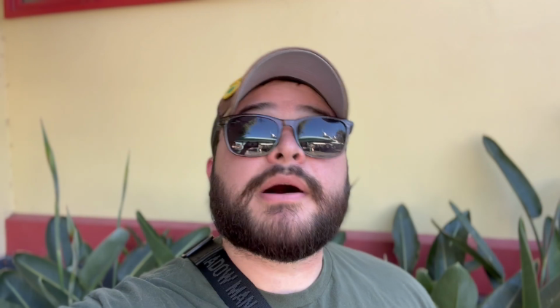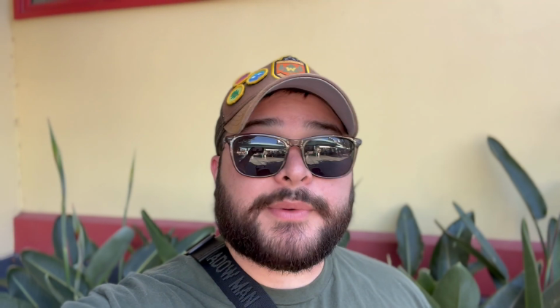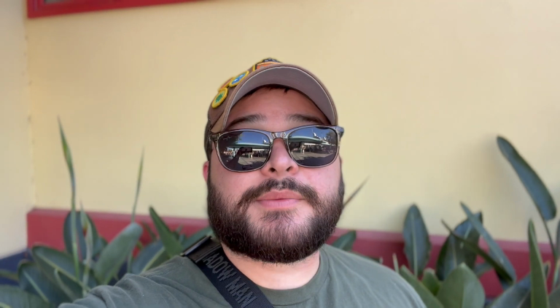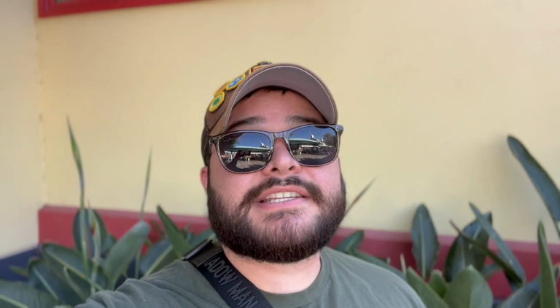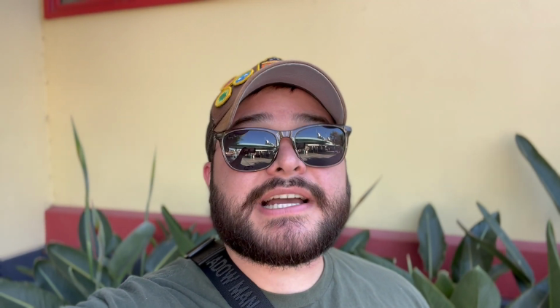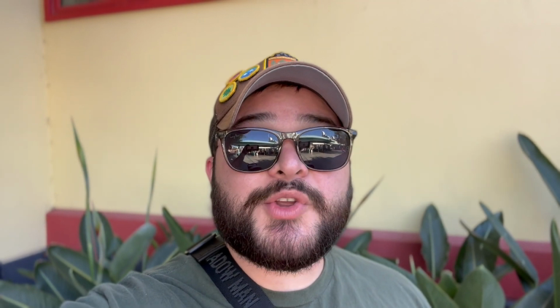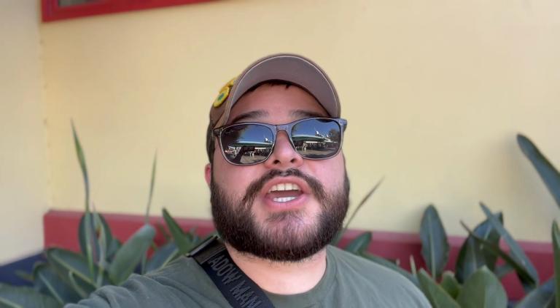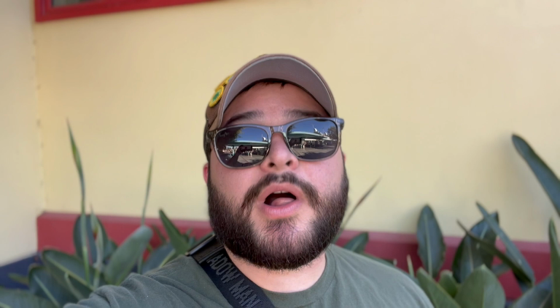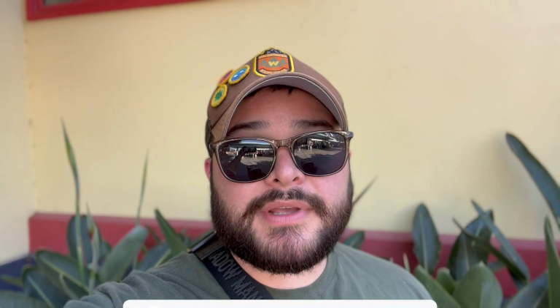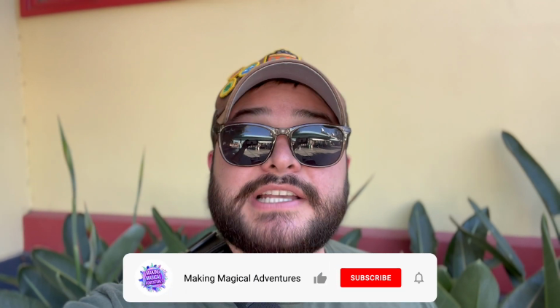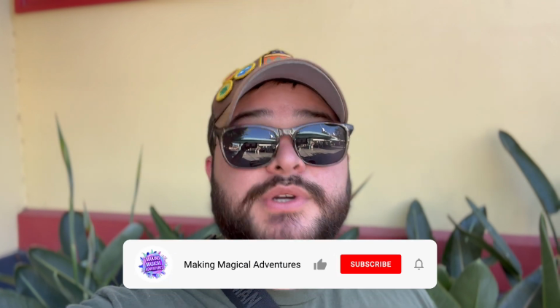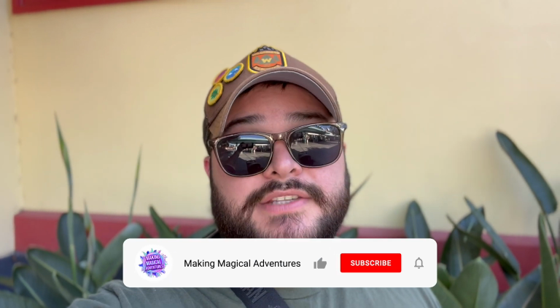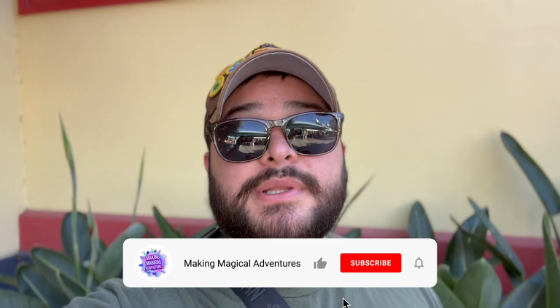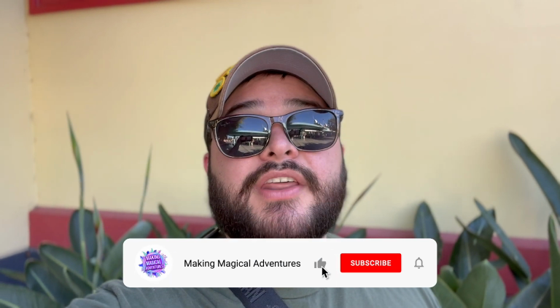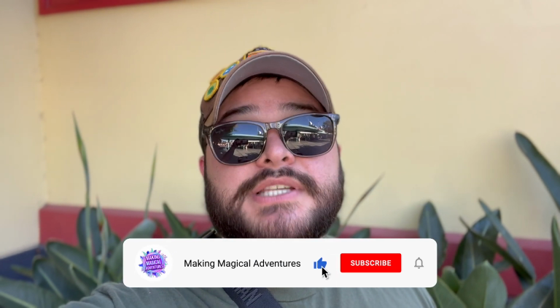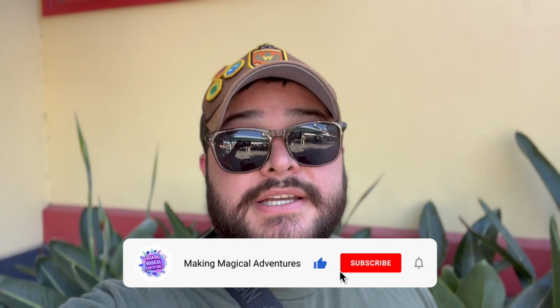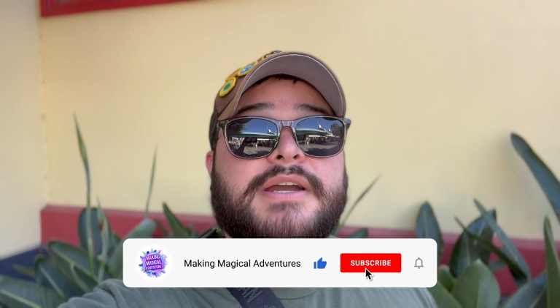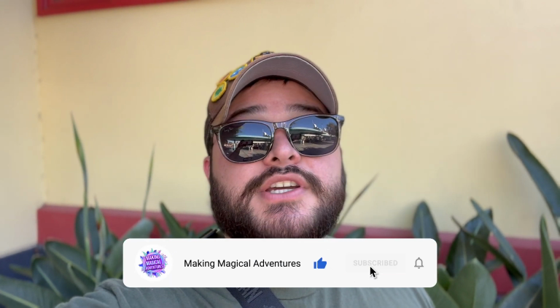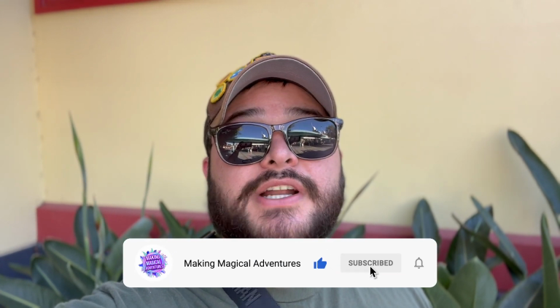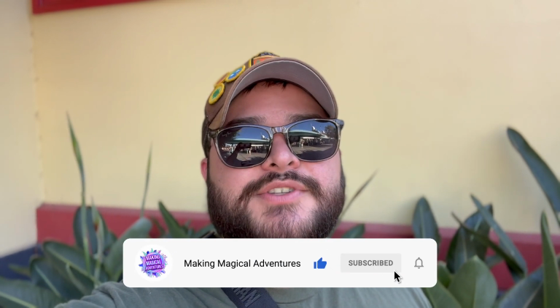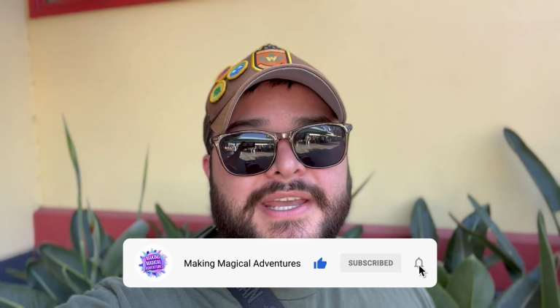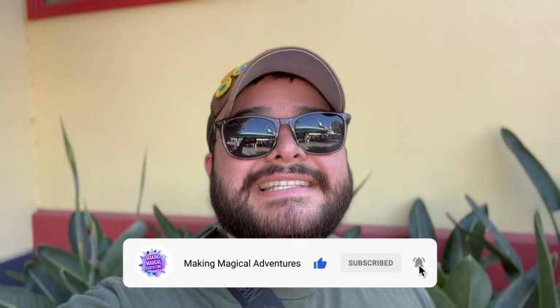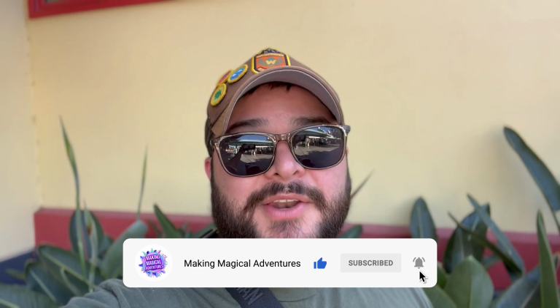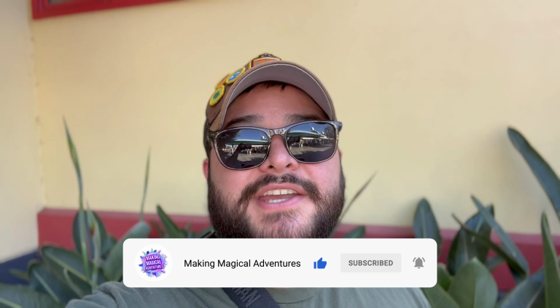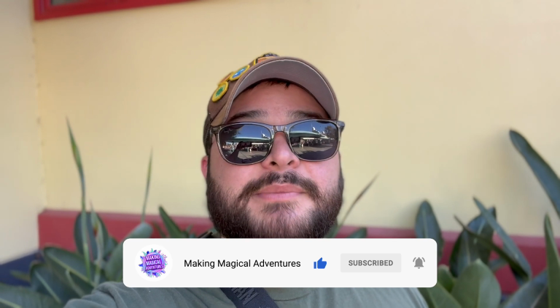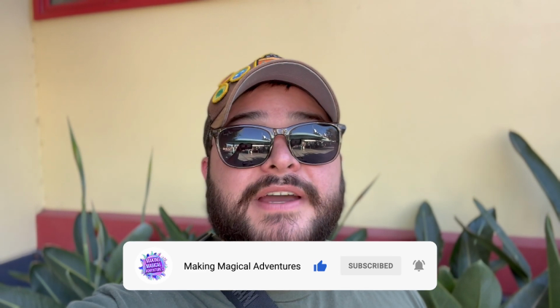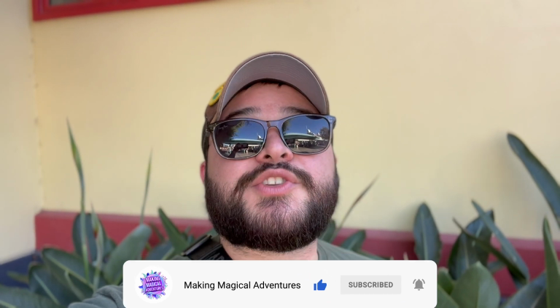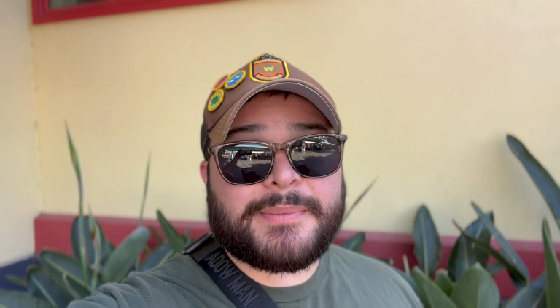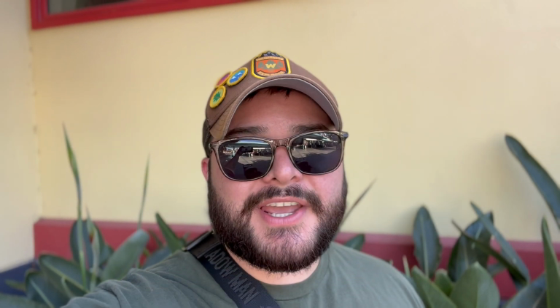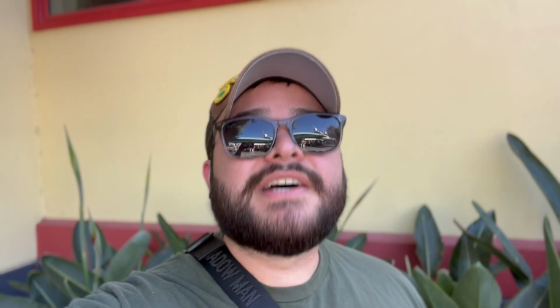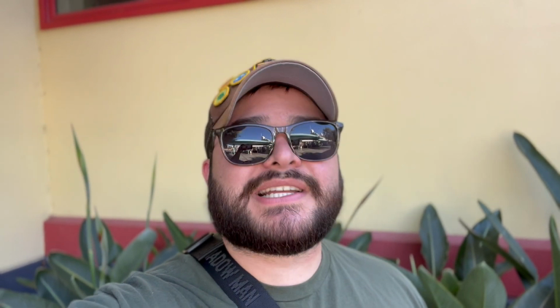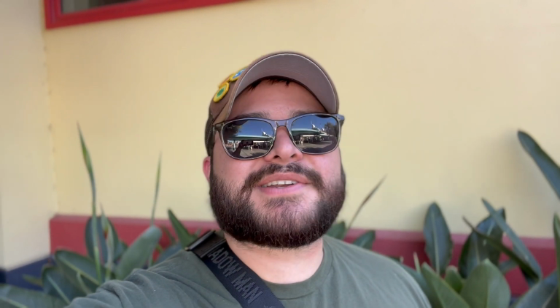But before we get started with today's video, if you're new to the channel, welcome. If you guys do enjoy this video, please give it a thumbs up, subscribe to the channel if you're not subscribed, and tap that notification bell to be notified when we do drop a new video. So let's get started.